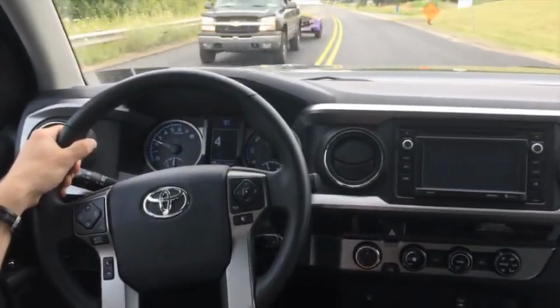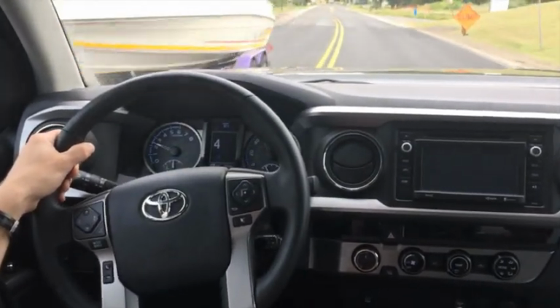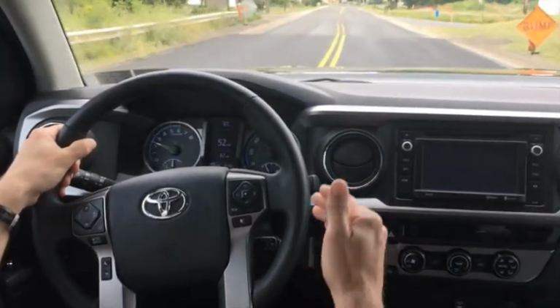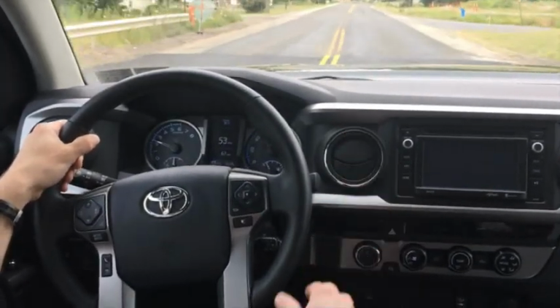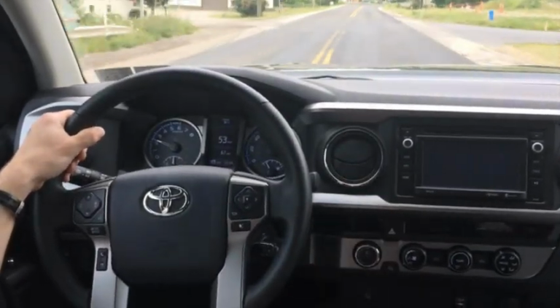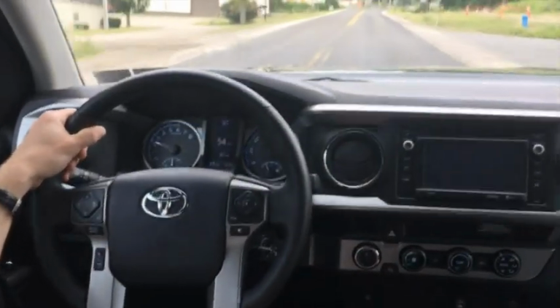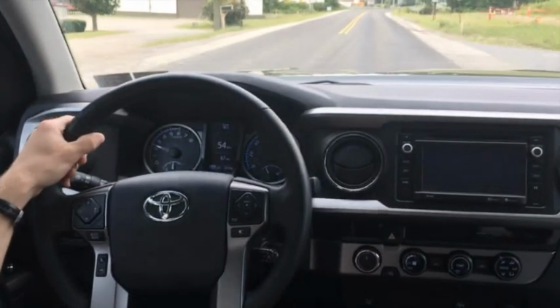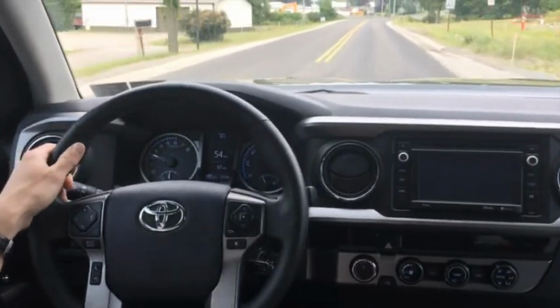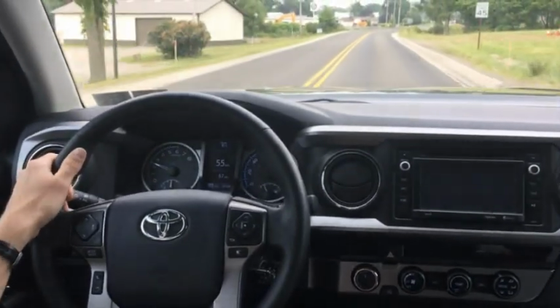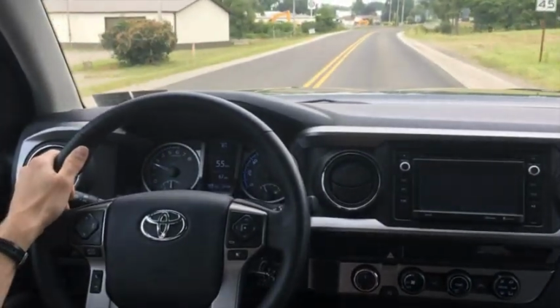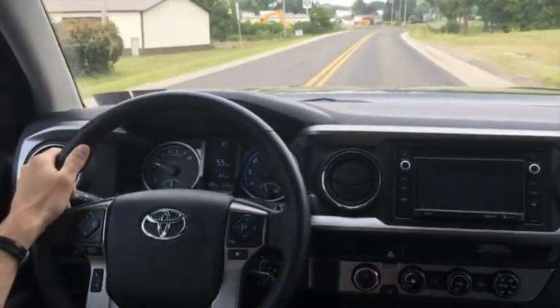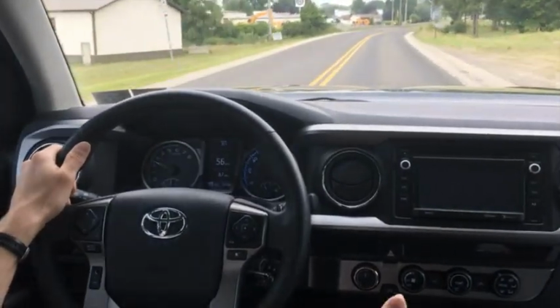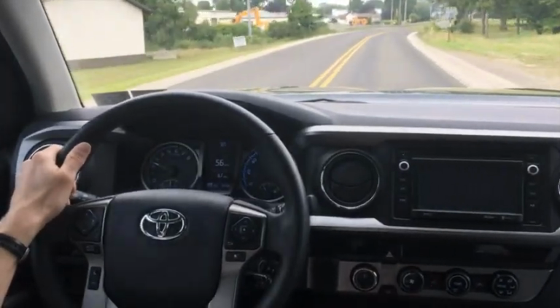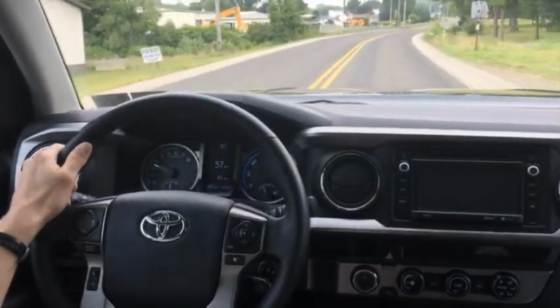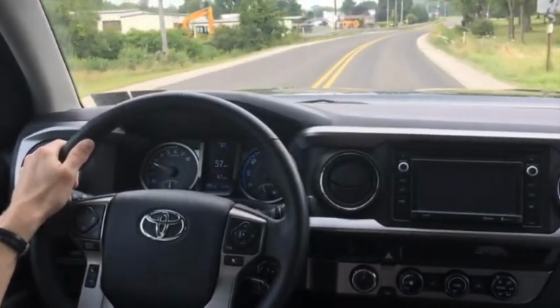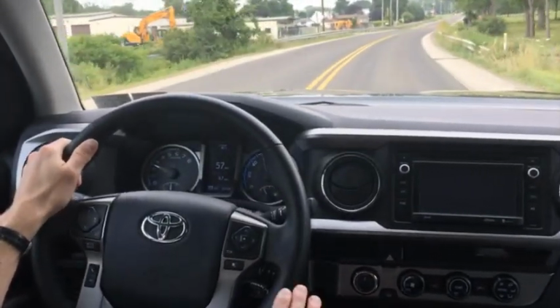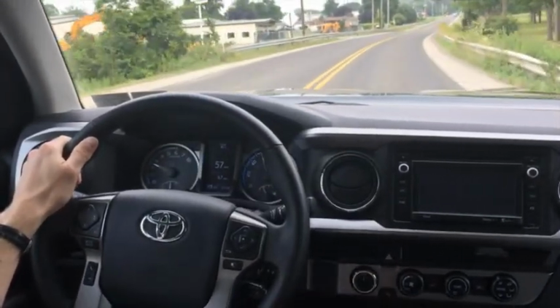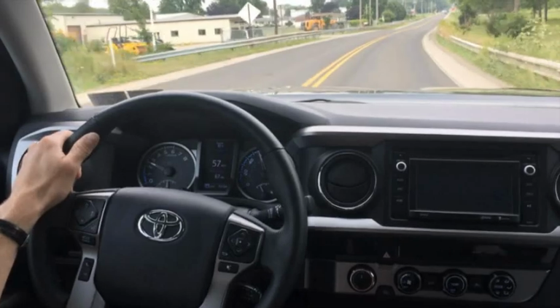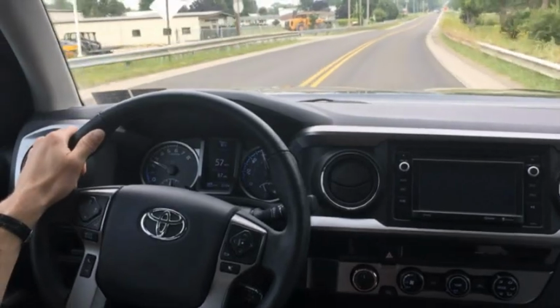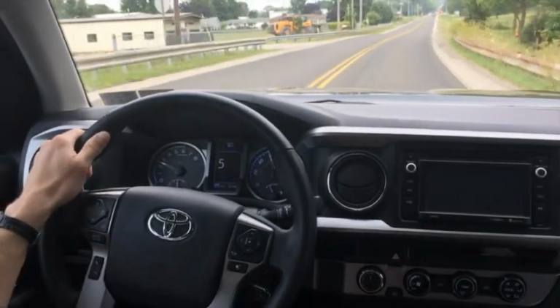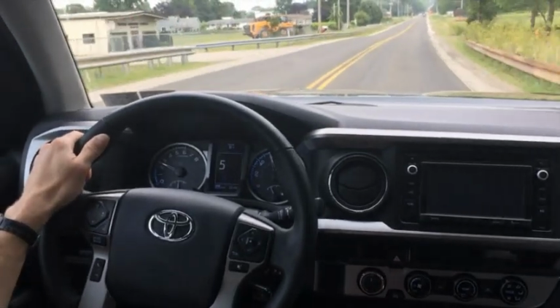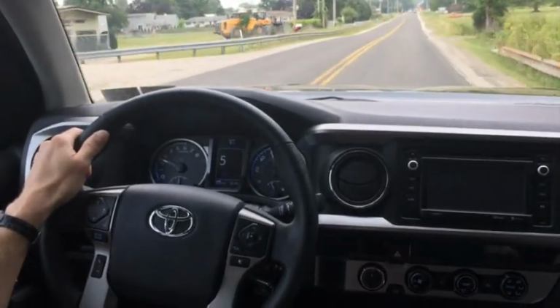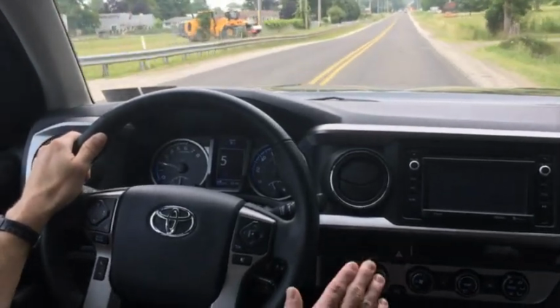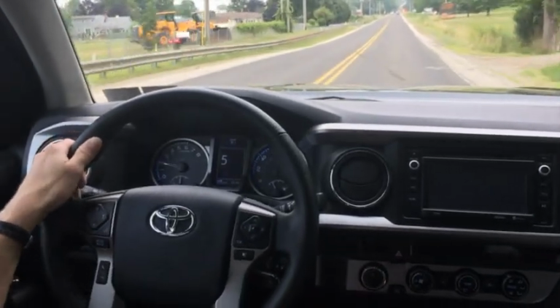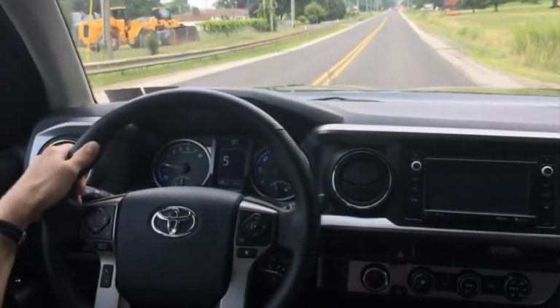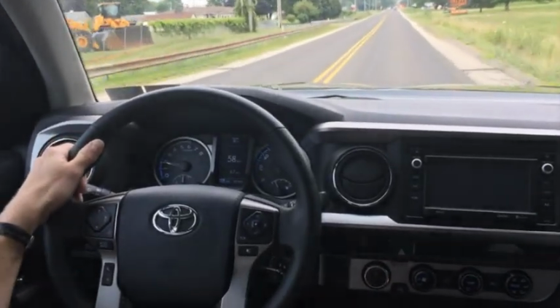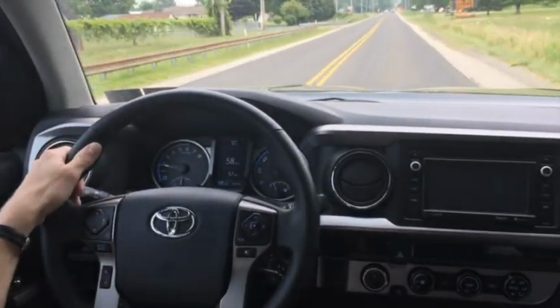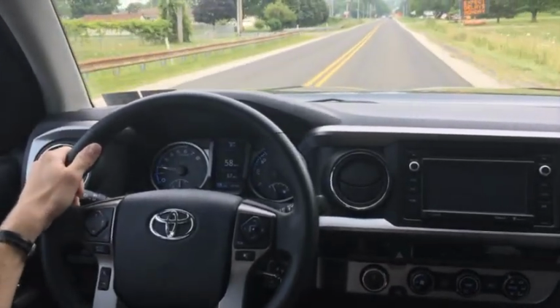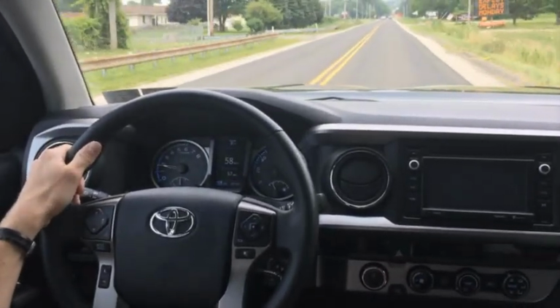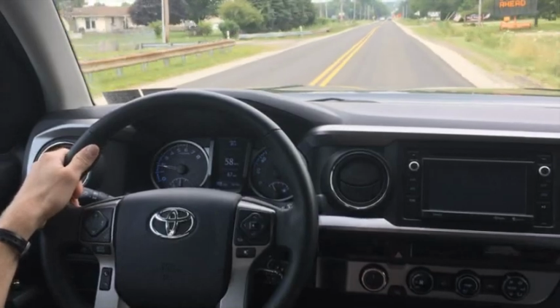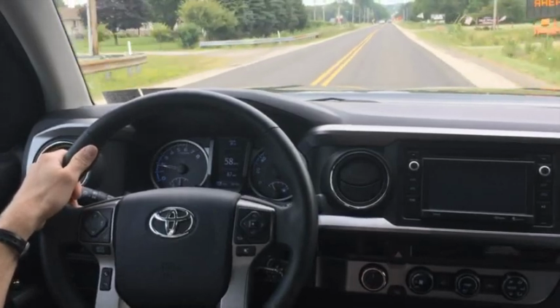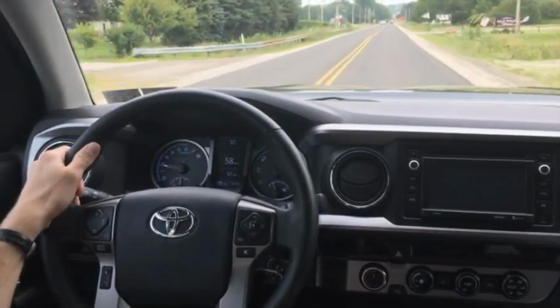You can see it holds that RPM a little bit higher before the shift to fourth, so you can continue with a smooth acceleration. During that entire acceleration, I didn't move my pedal at all — I kept one fixed setting on the throttle. And now we're in fifth gear and cruising.